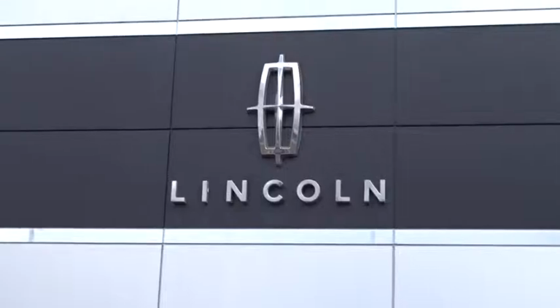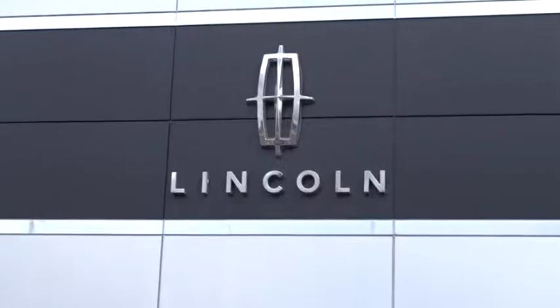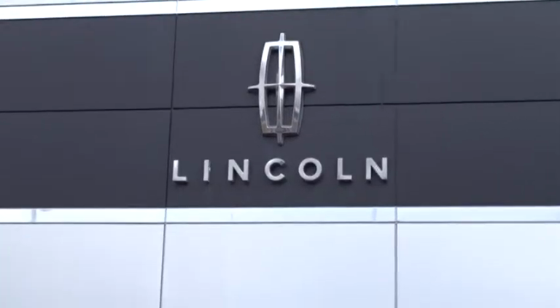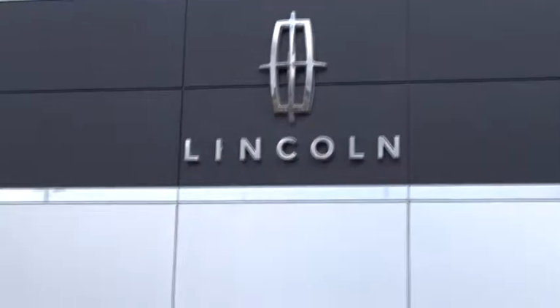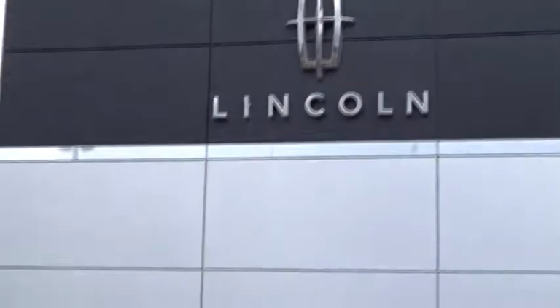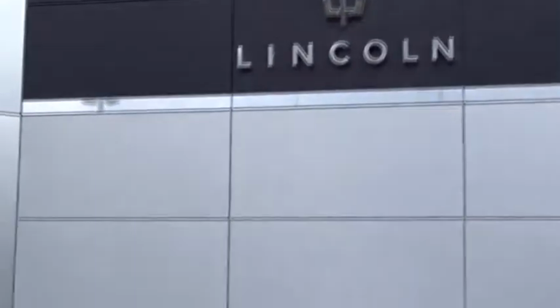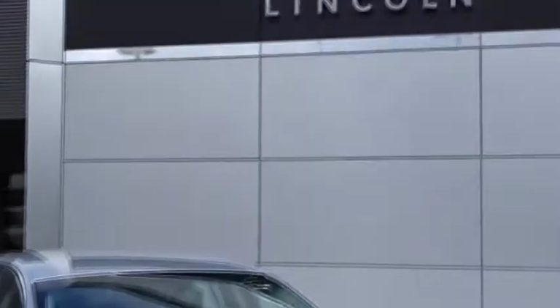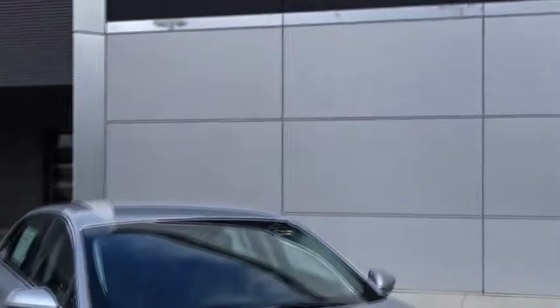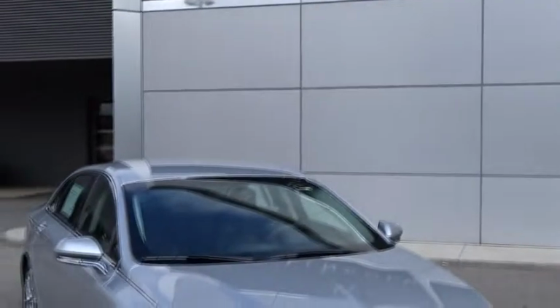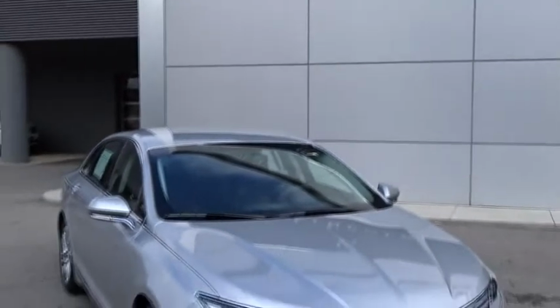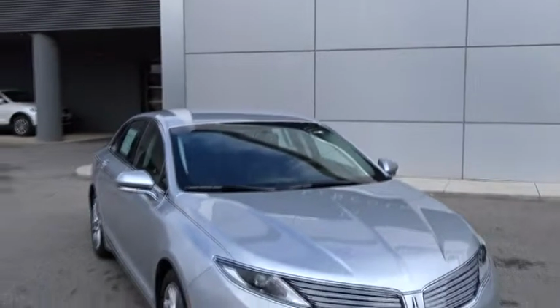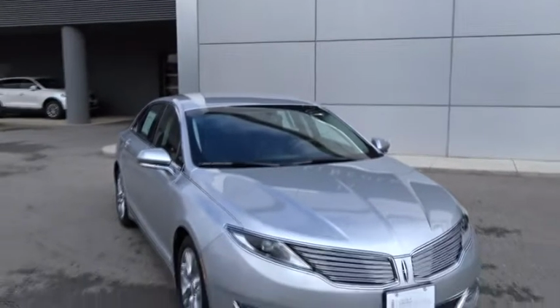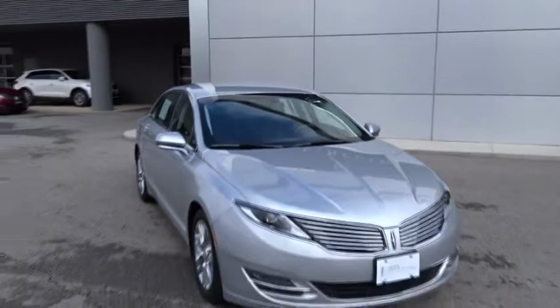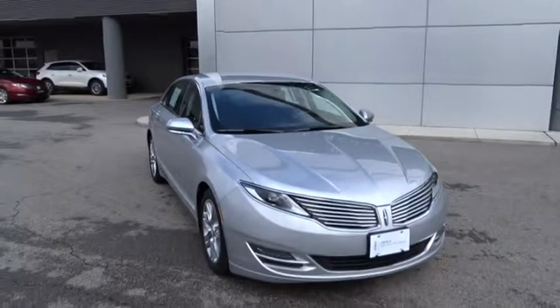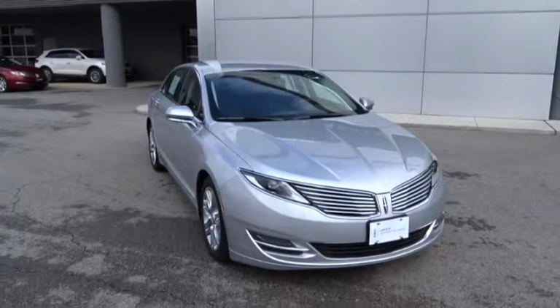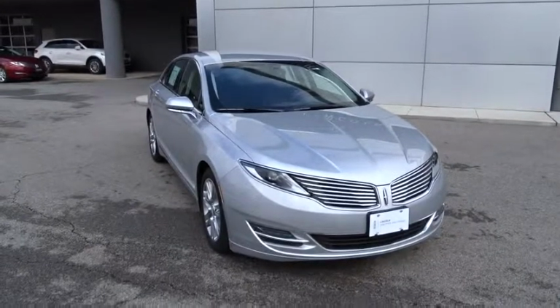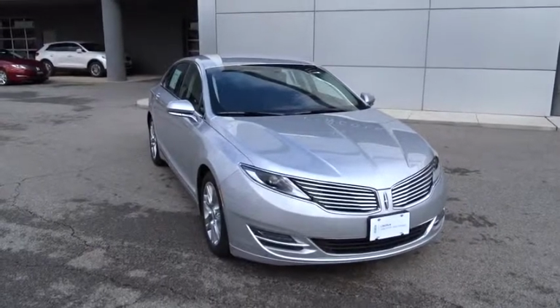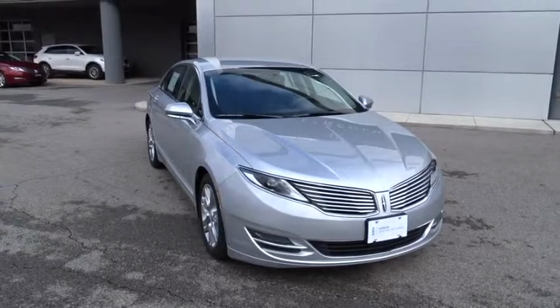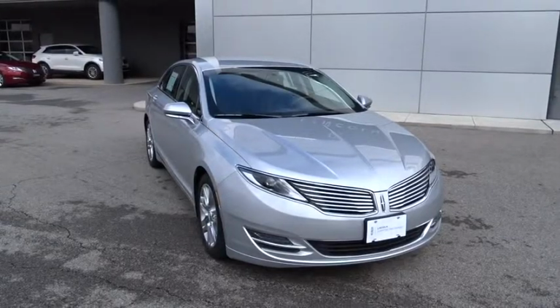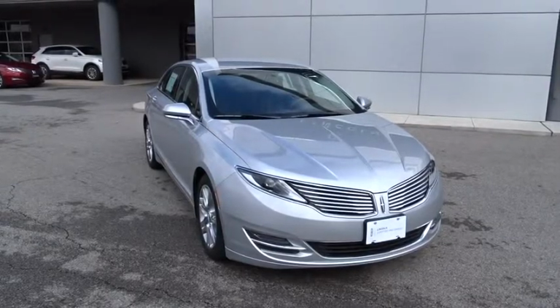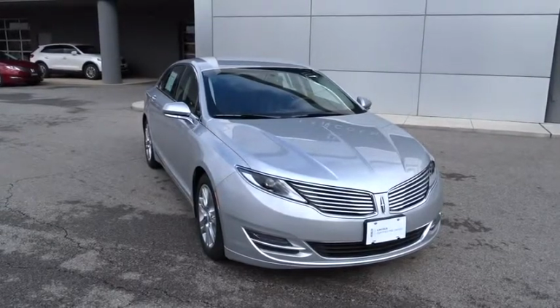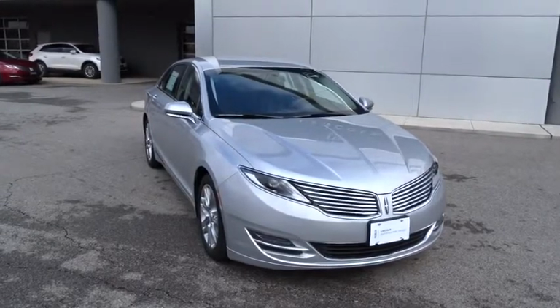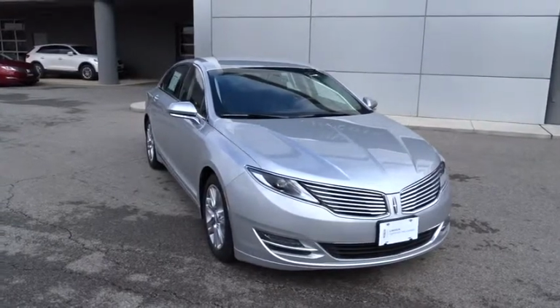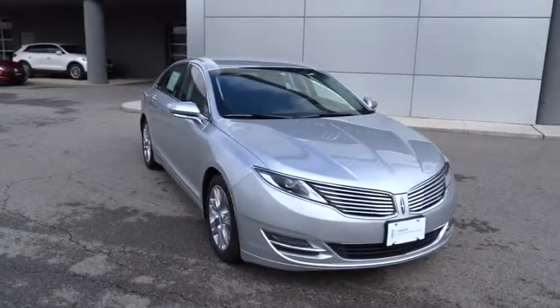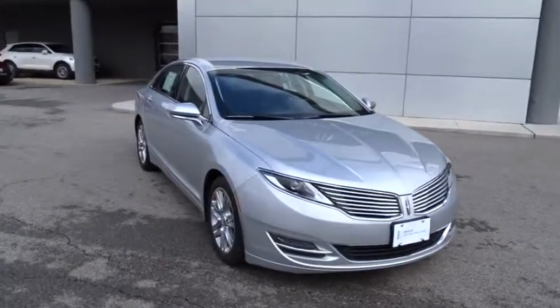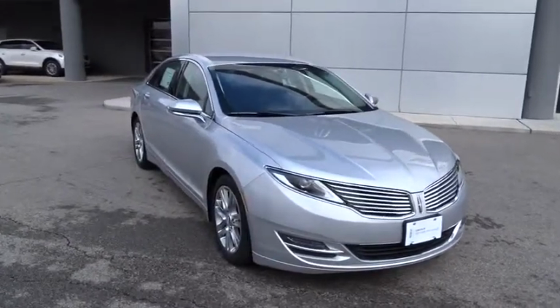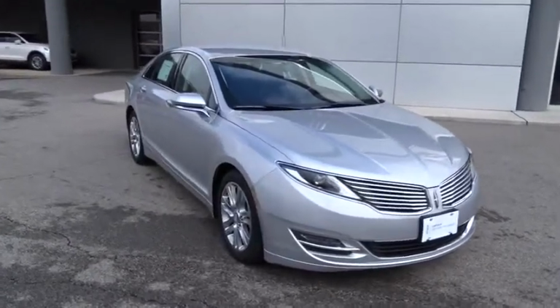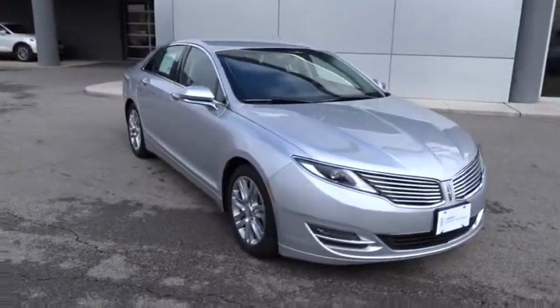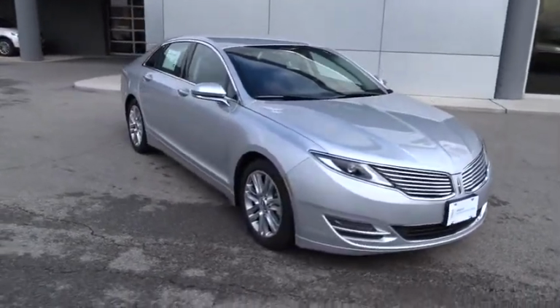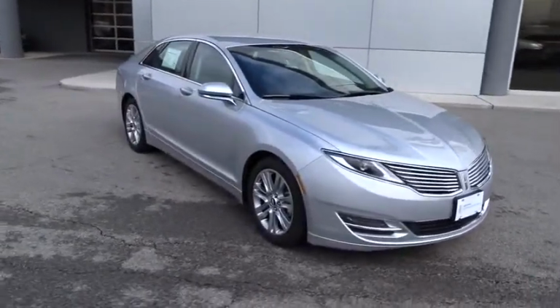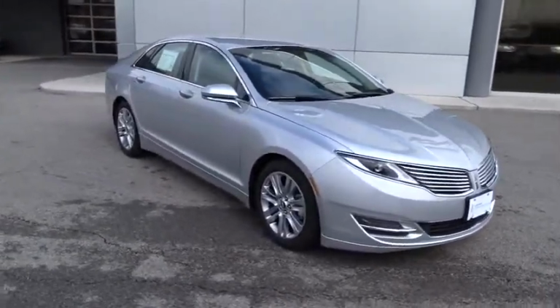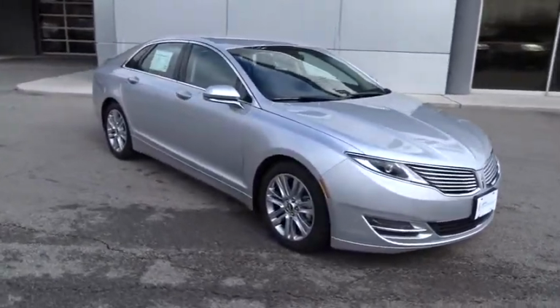The 2014 MKZ. With sharp angles, sleek lines, and a sculpted body, the Lincoln MKZ has an impressive stance and a dynamic design.